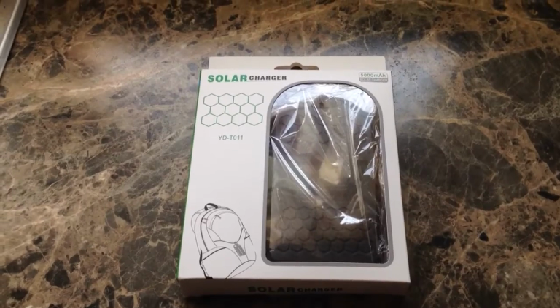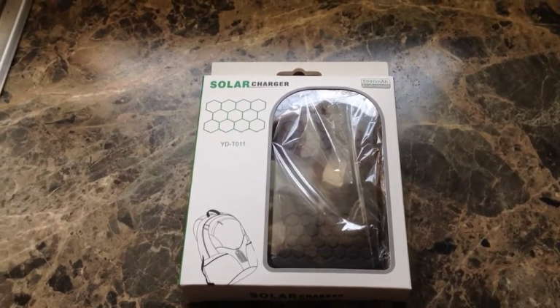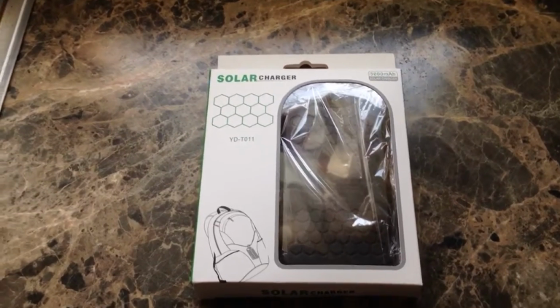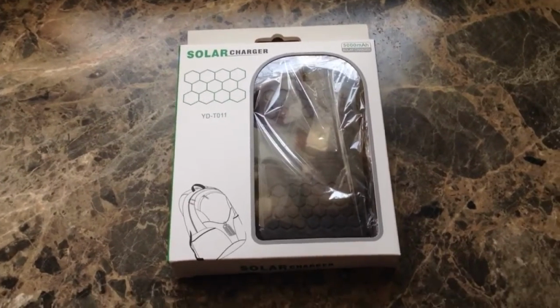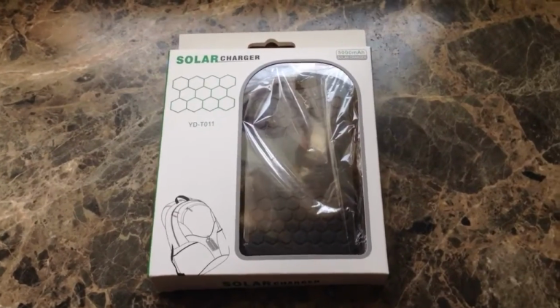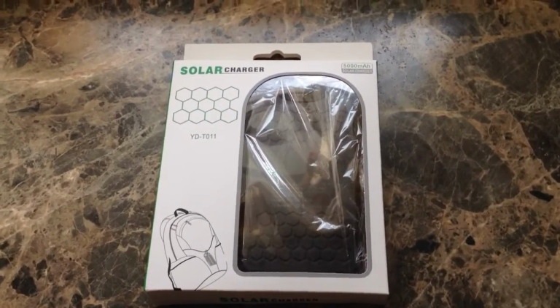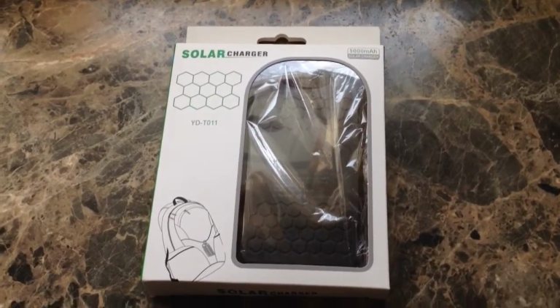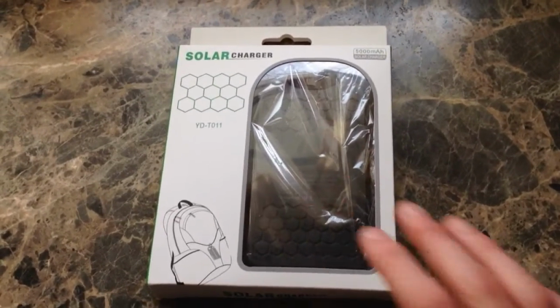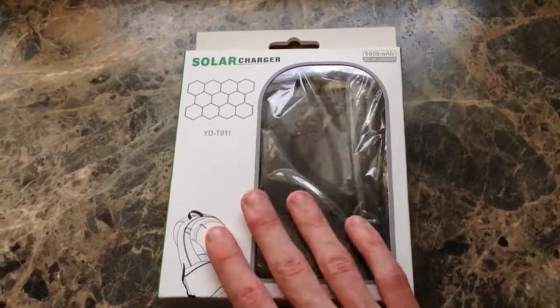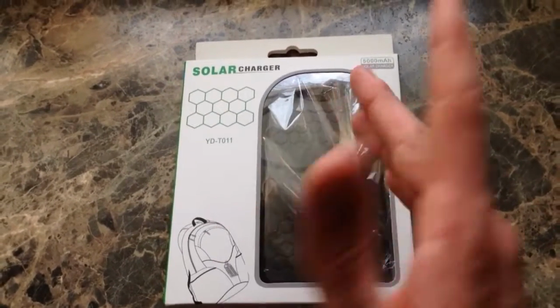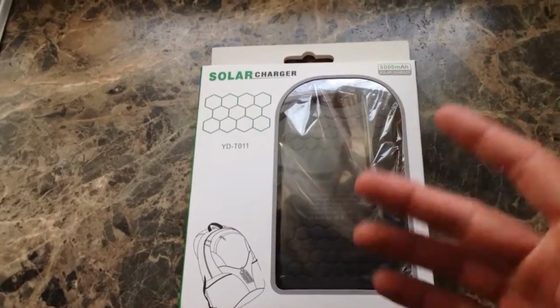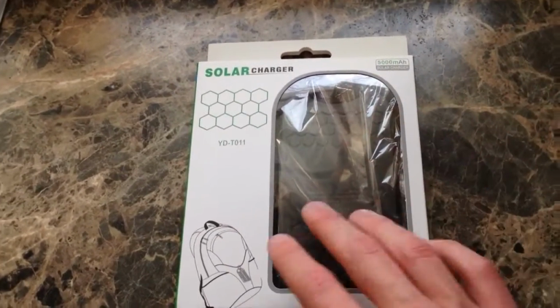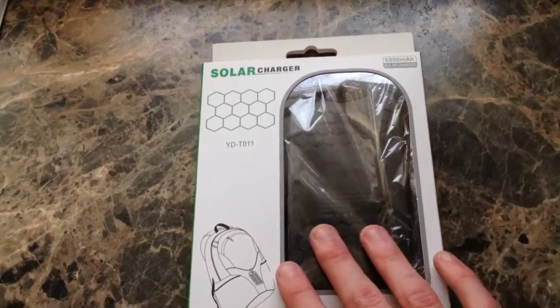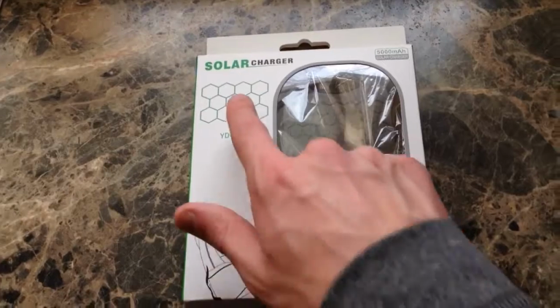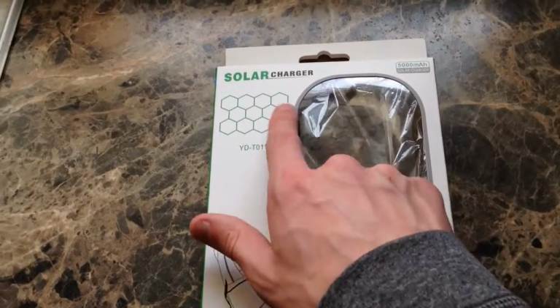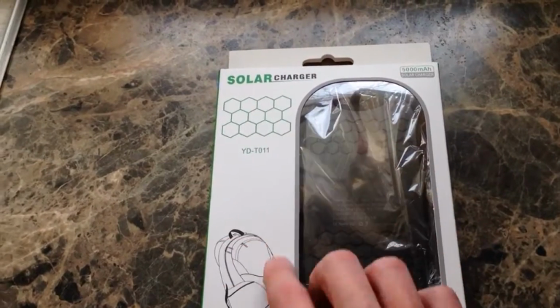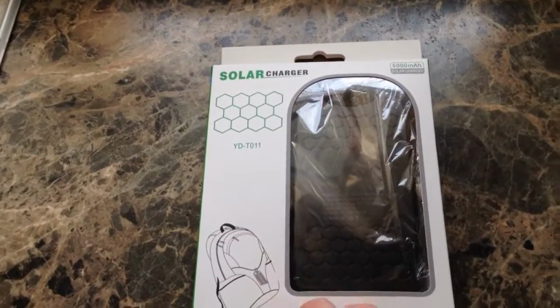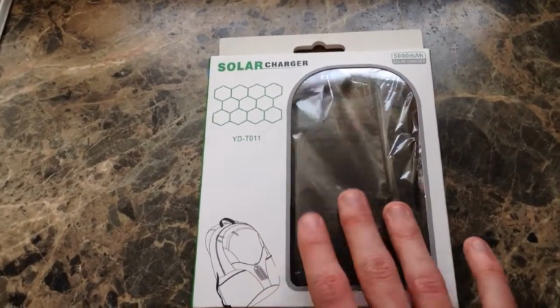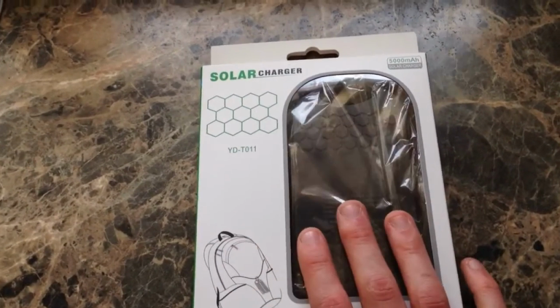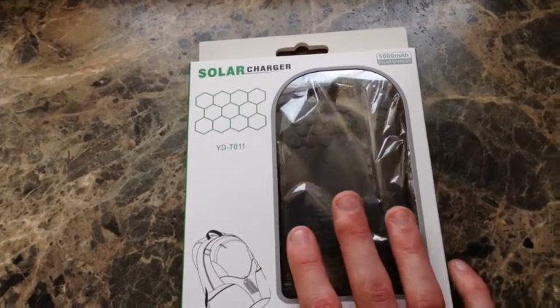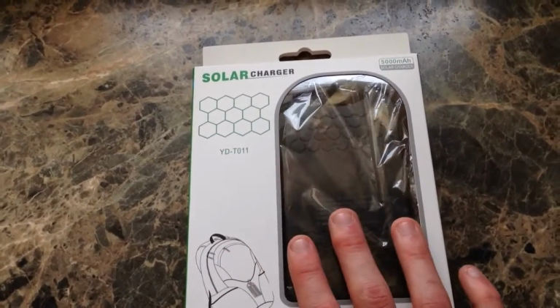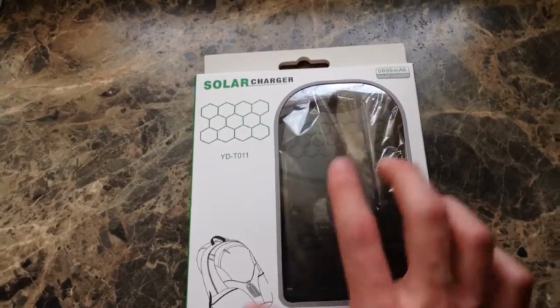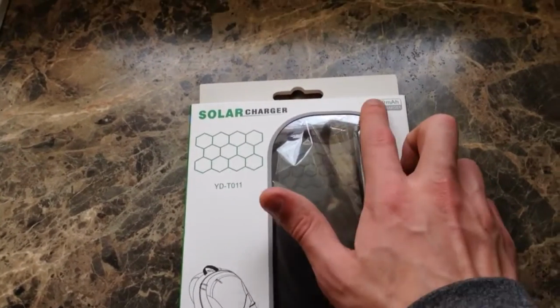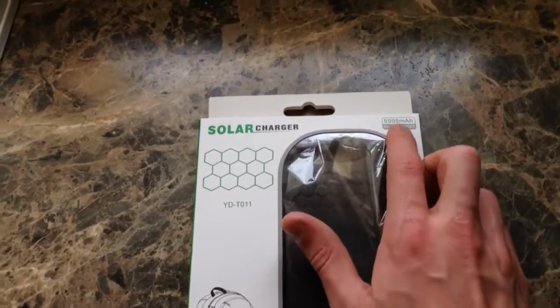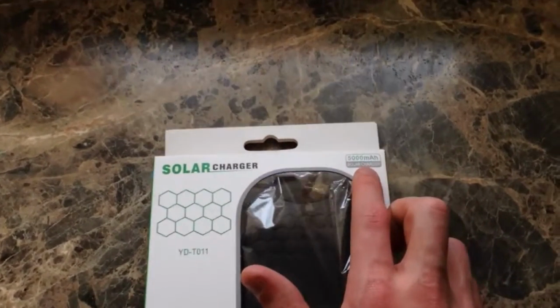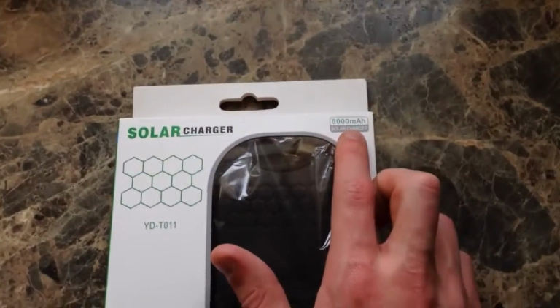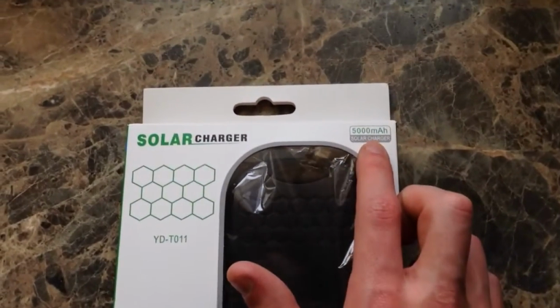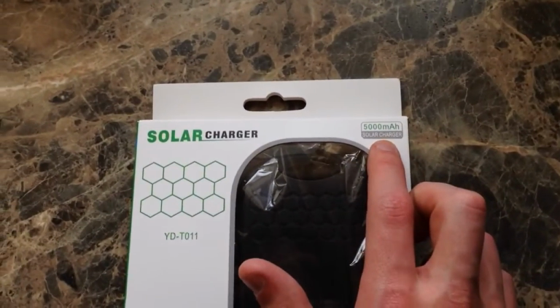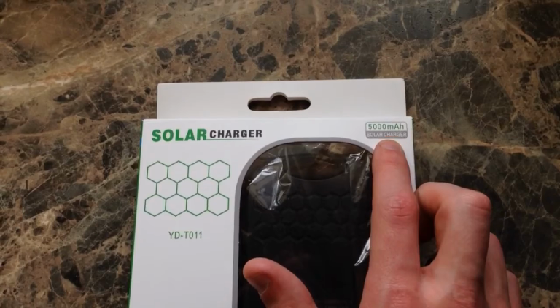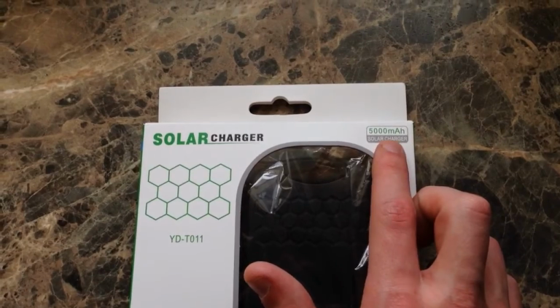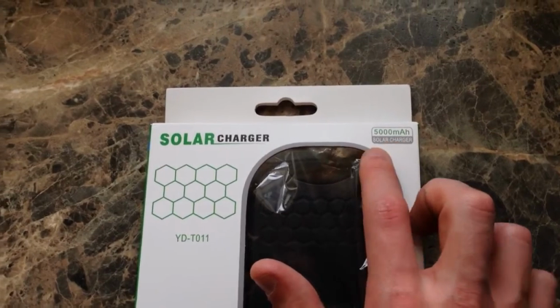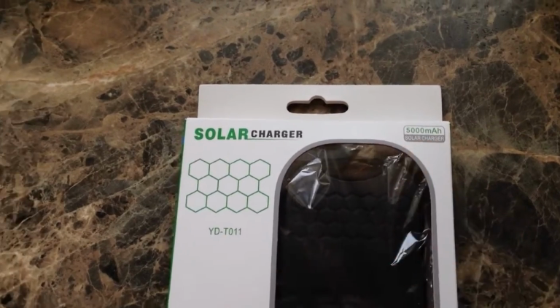Hey guys, what's going on? Sir Joey here with a review, or more of an unboxing I guess, of the solar charger battery pack — 5000 mAh battery pack.